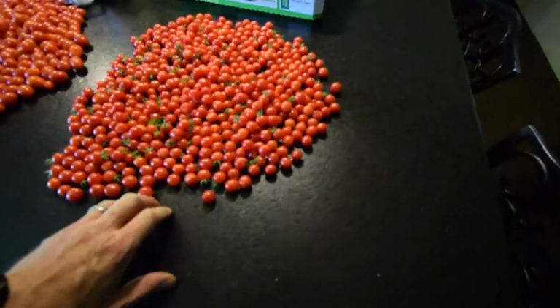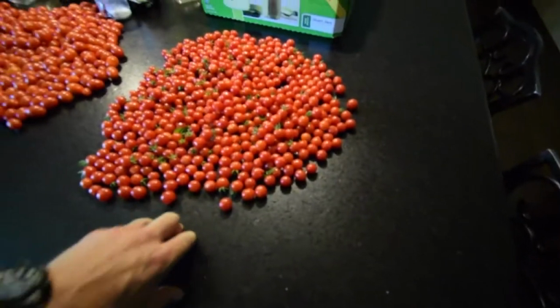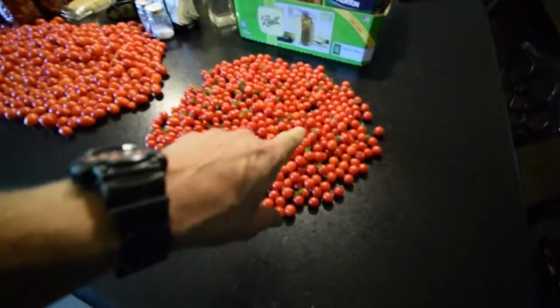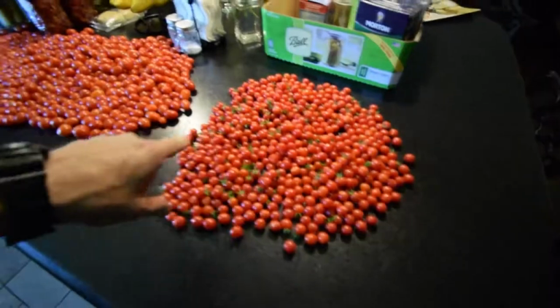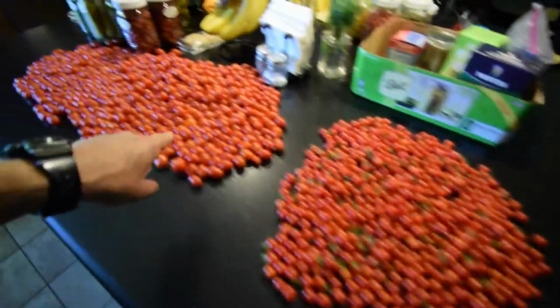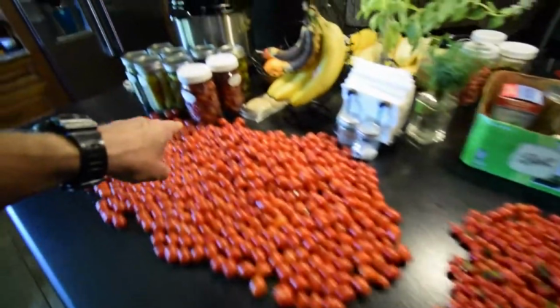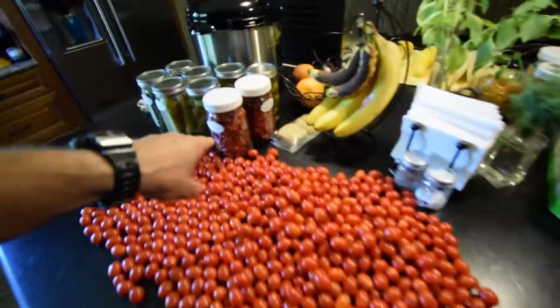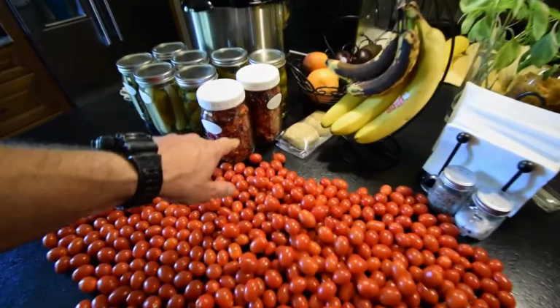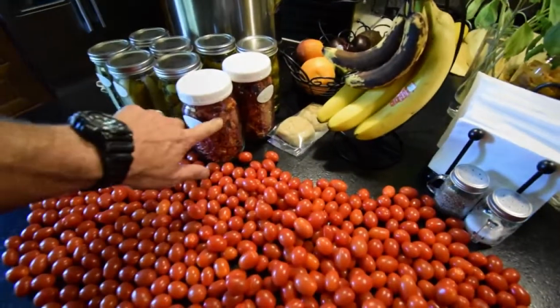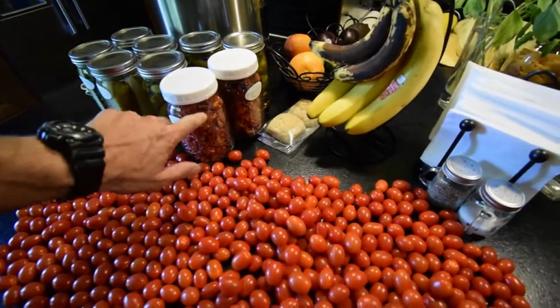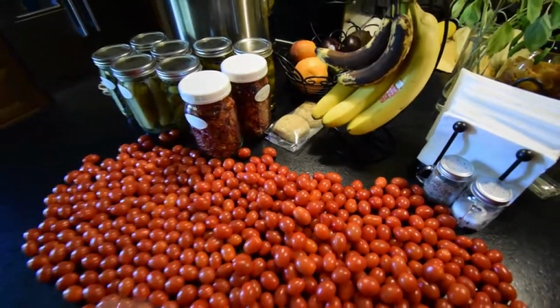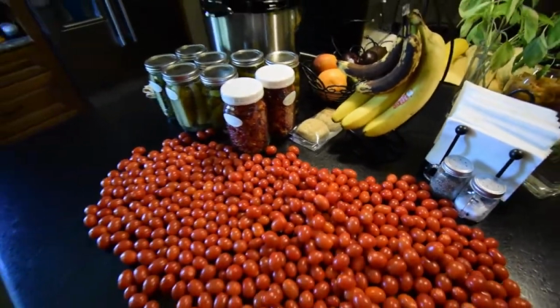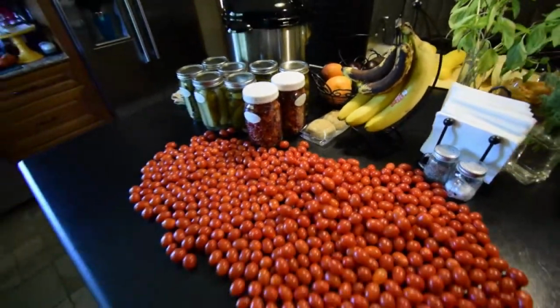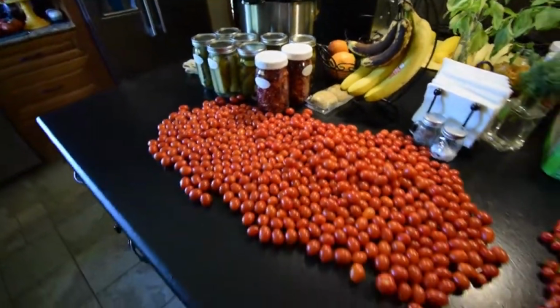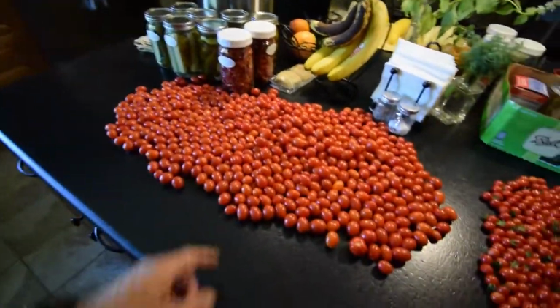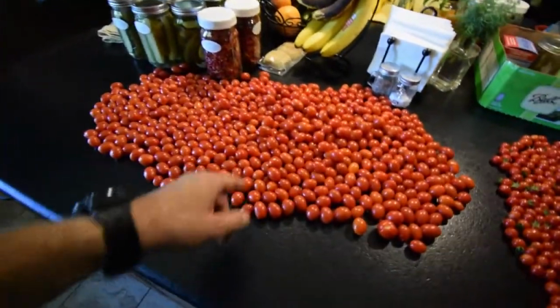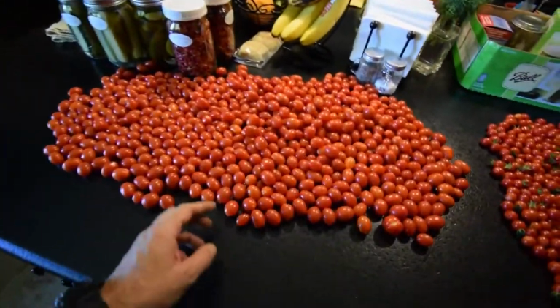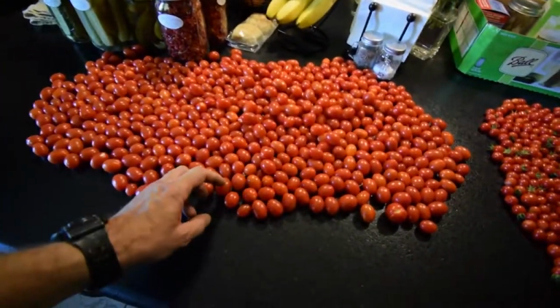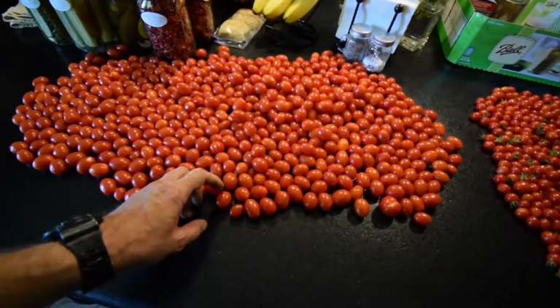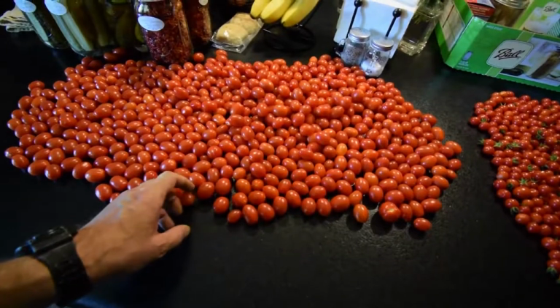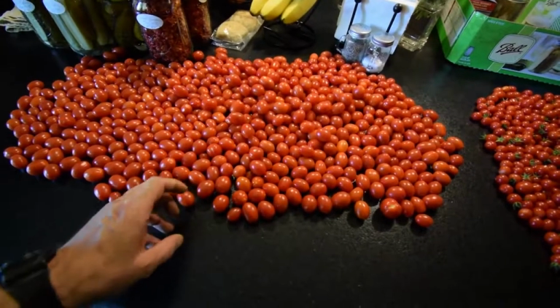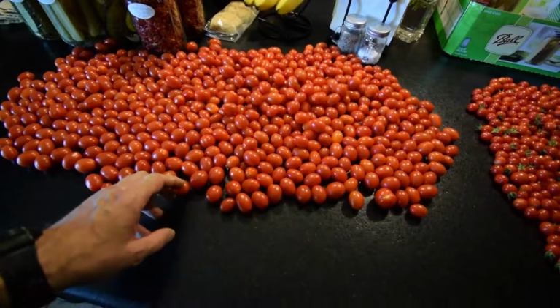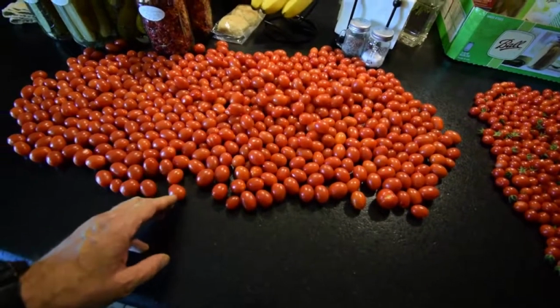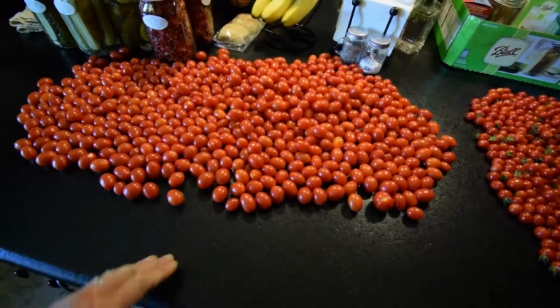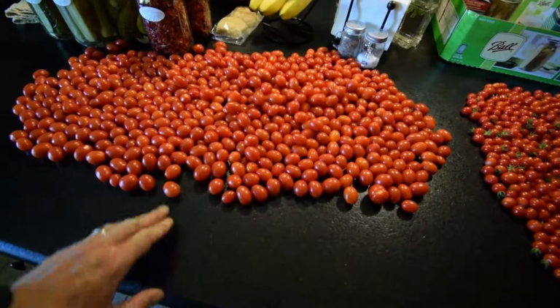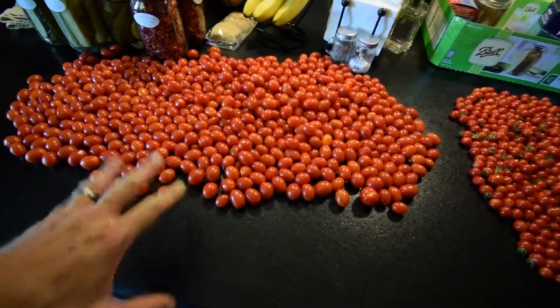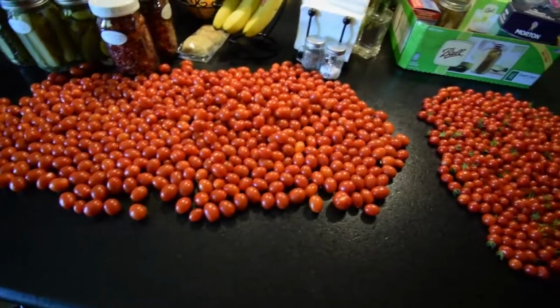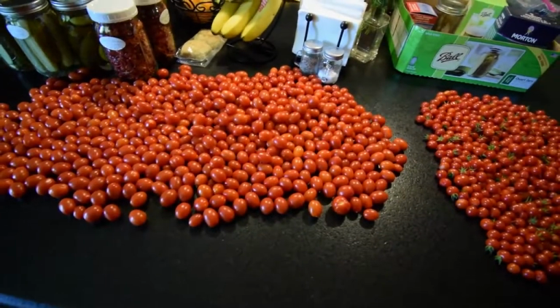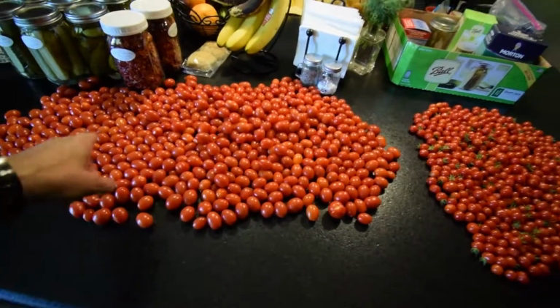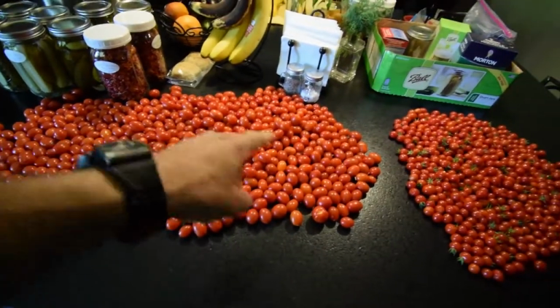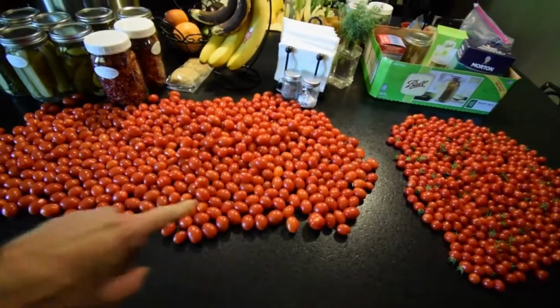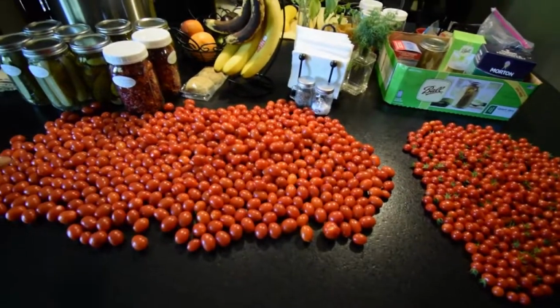And then these will be put into the jars like this, save for winter. And then these we usually just slice in half and then stick those in the dehydrator, so they'll go in probably tomorrow's batch.